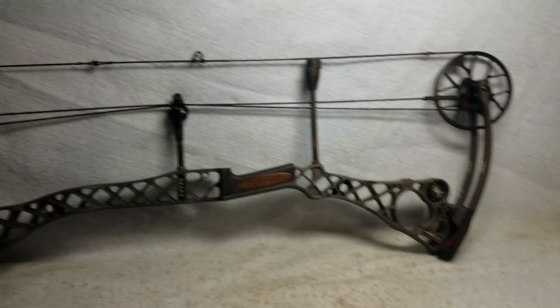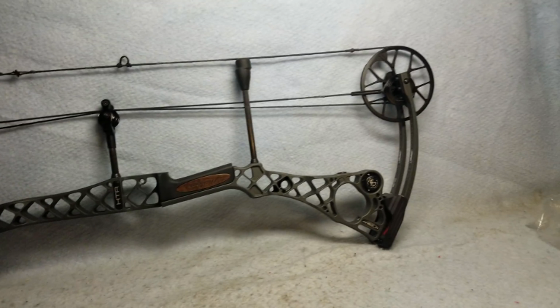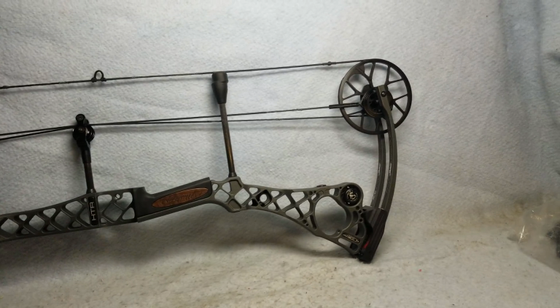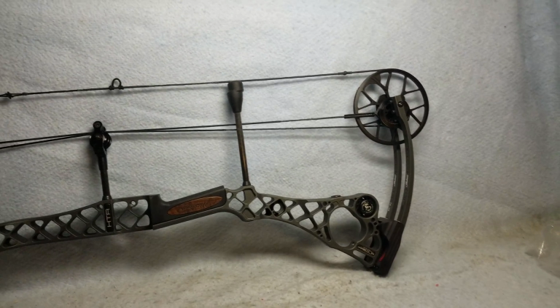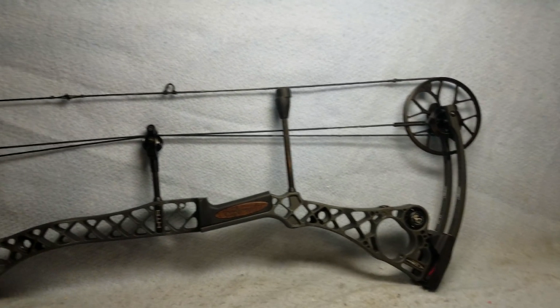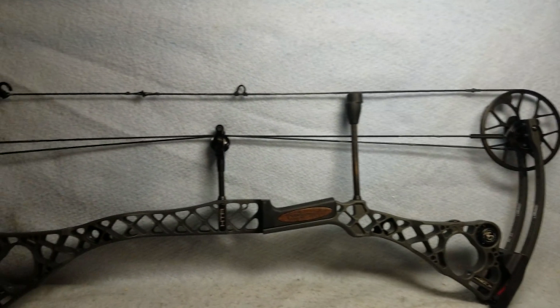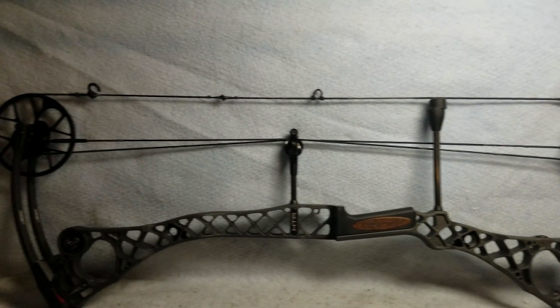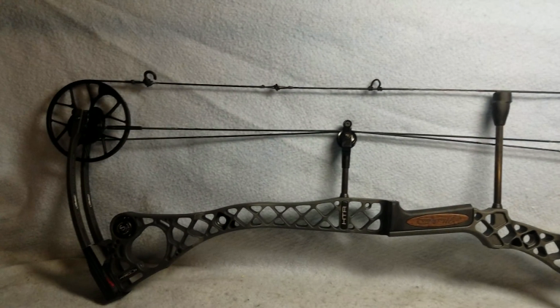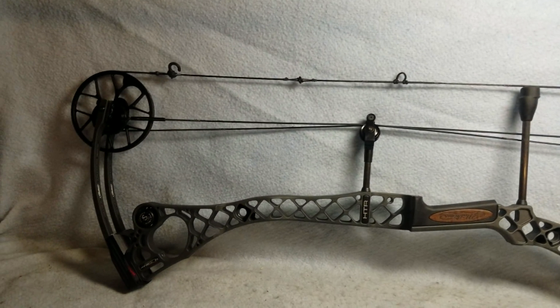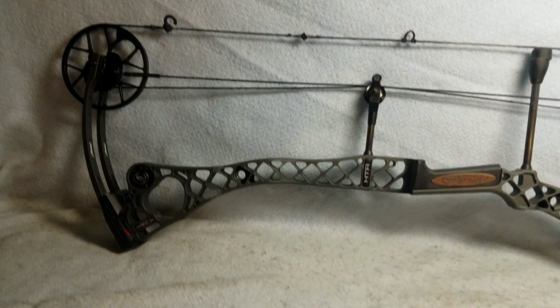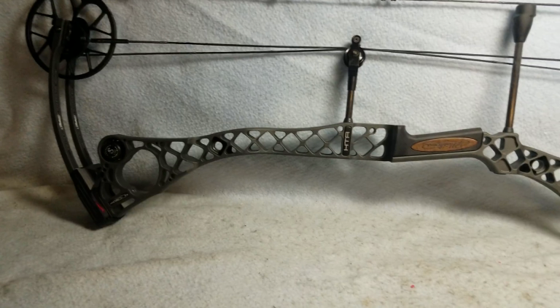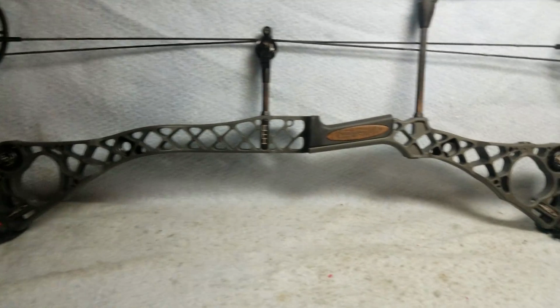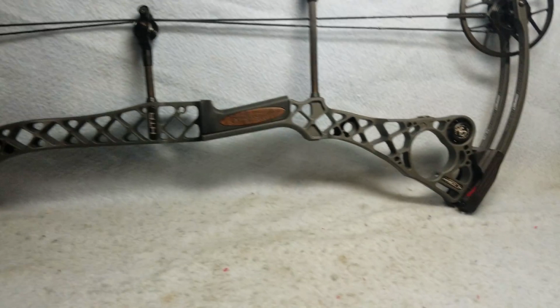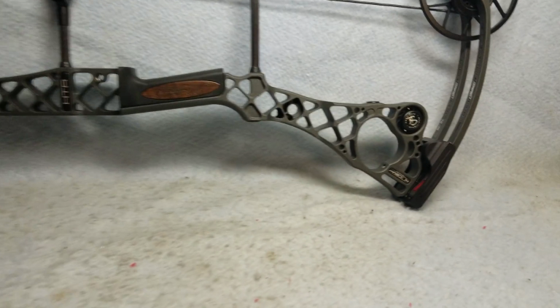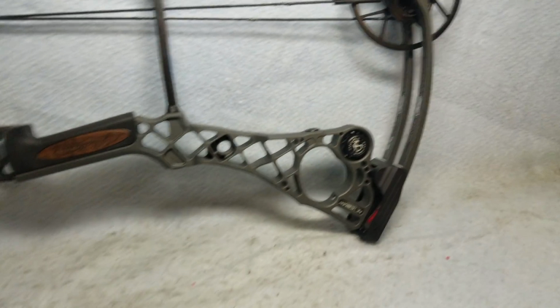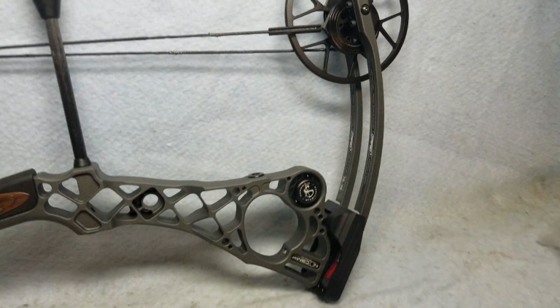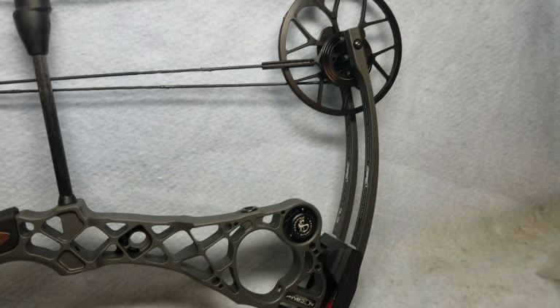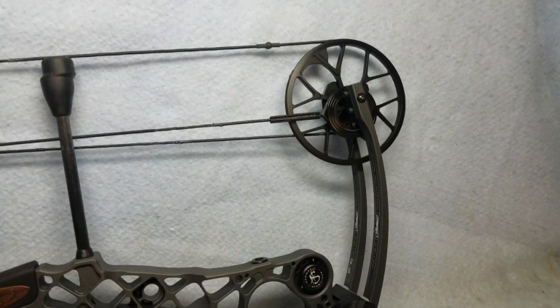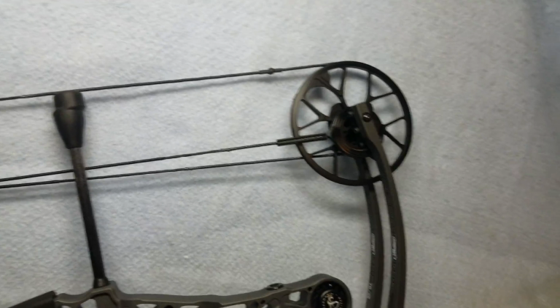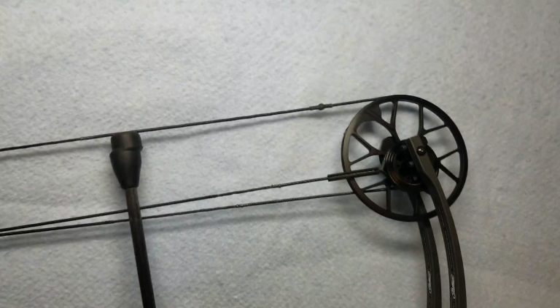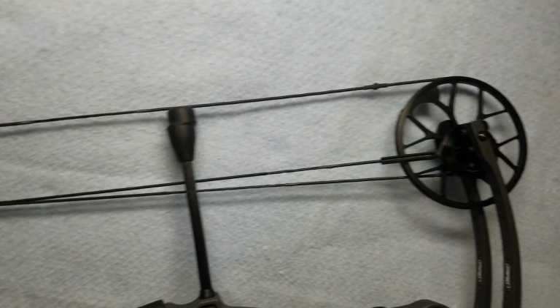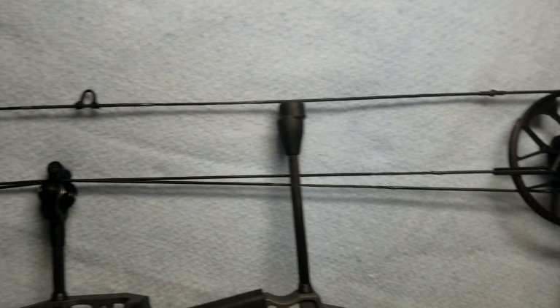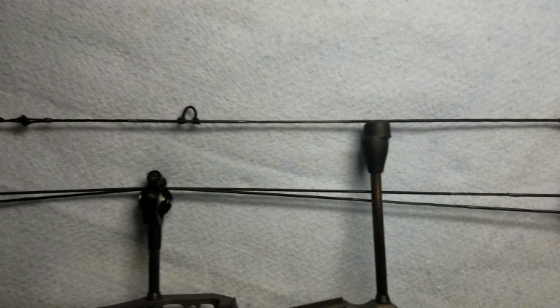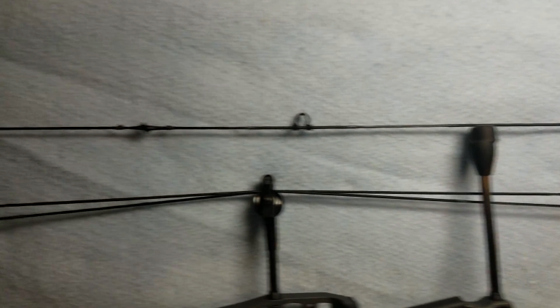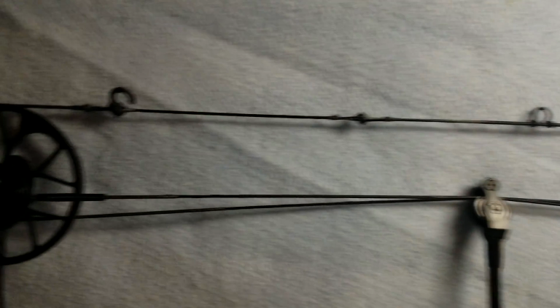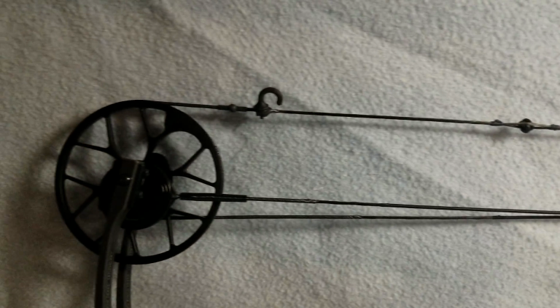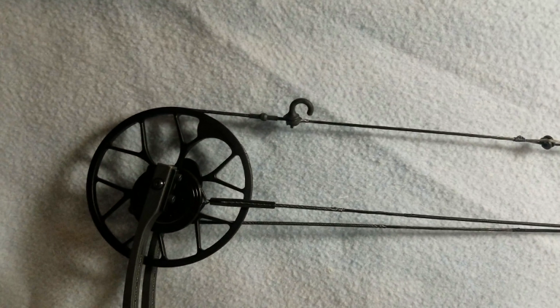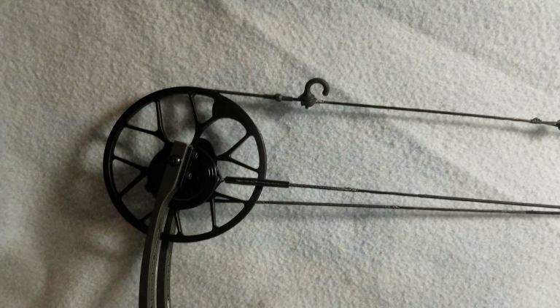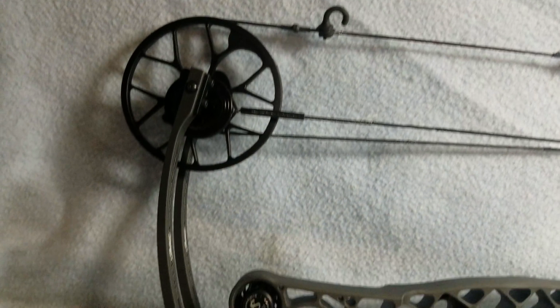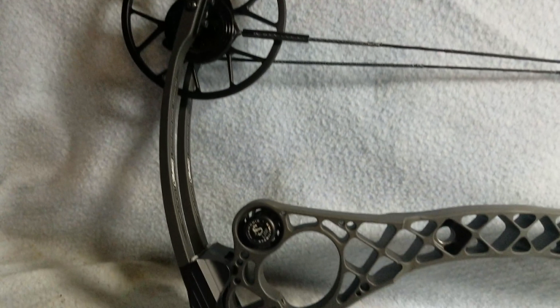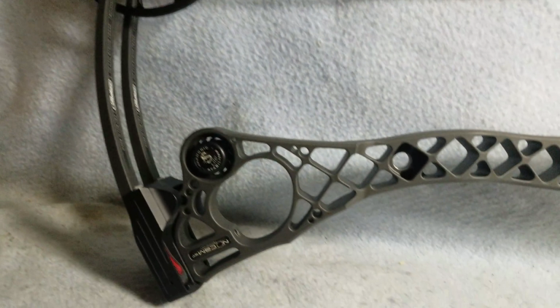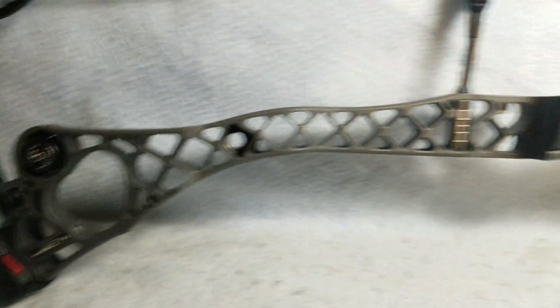Up for sale is a mint condition Stone No Cam HTR. Bow is 70 pounds, 29 inch draw, and also has a stone color. Like I said, bow is mint condition.